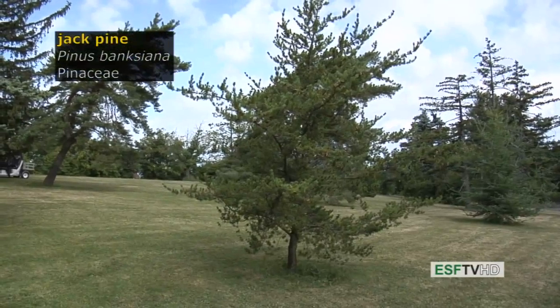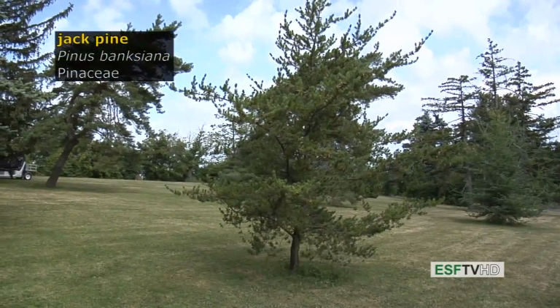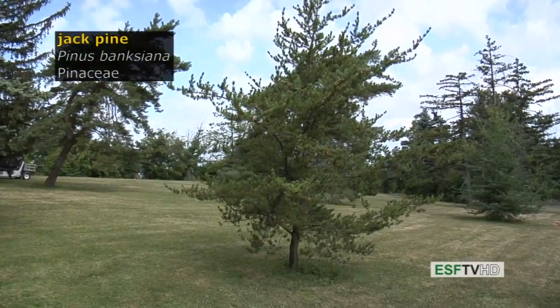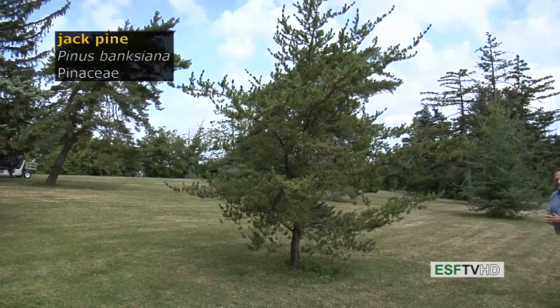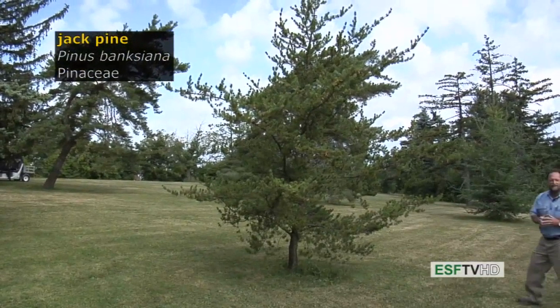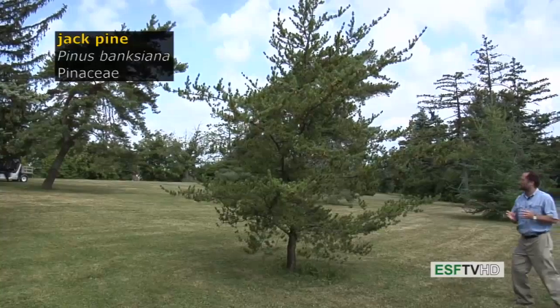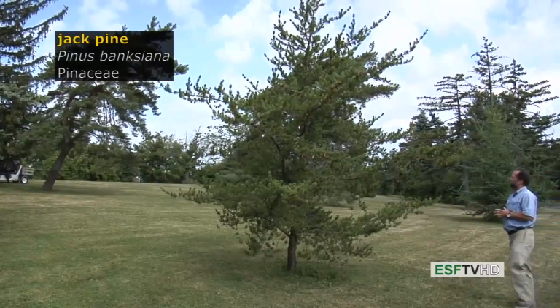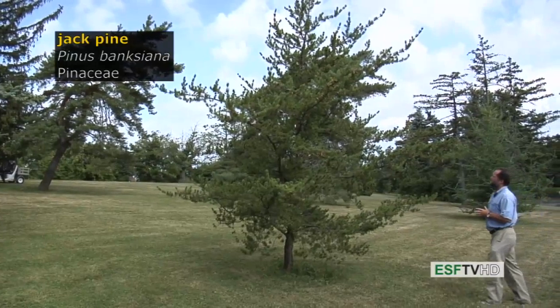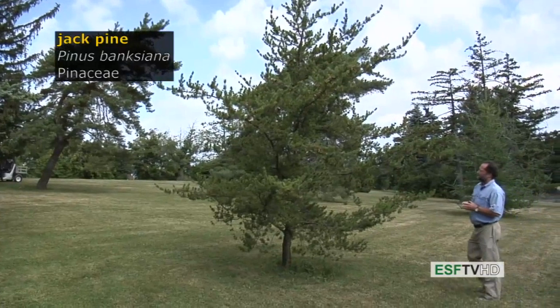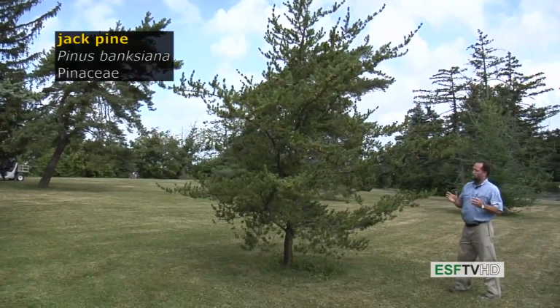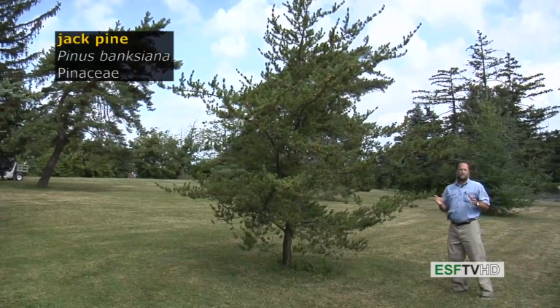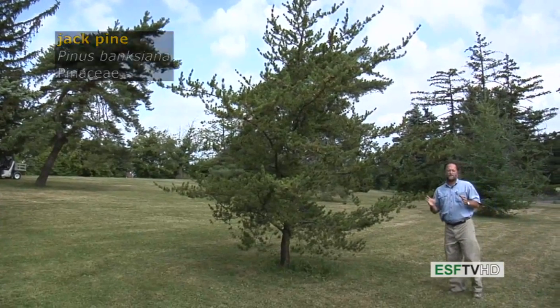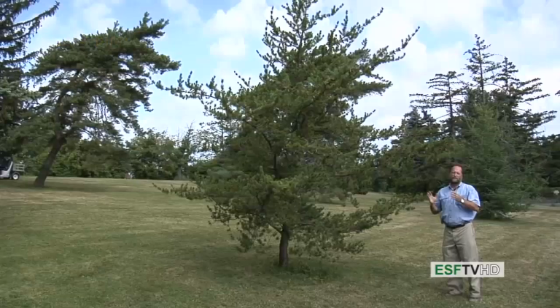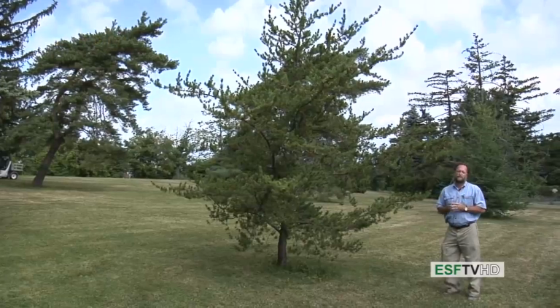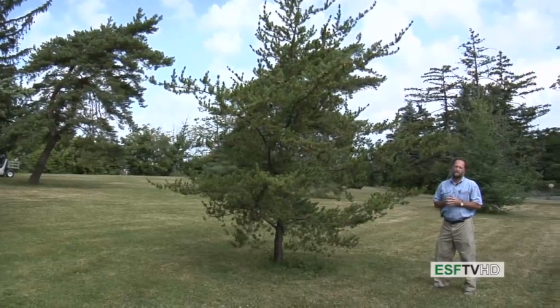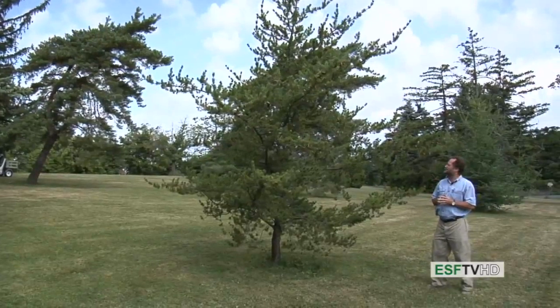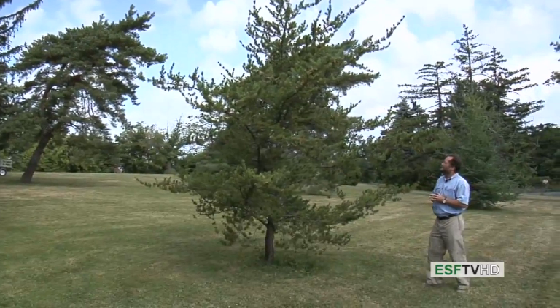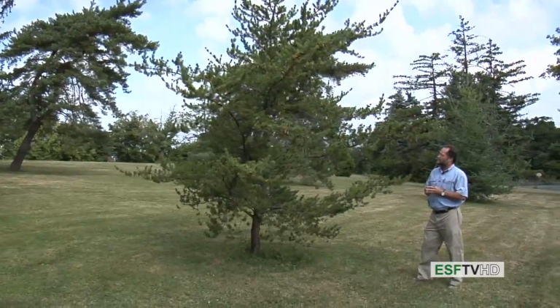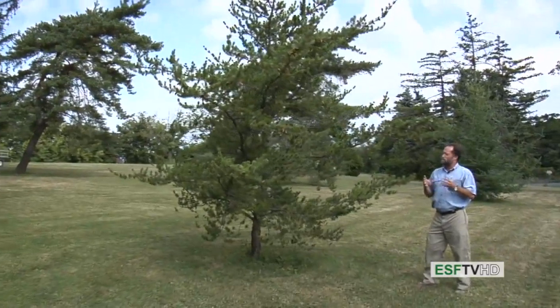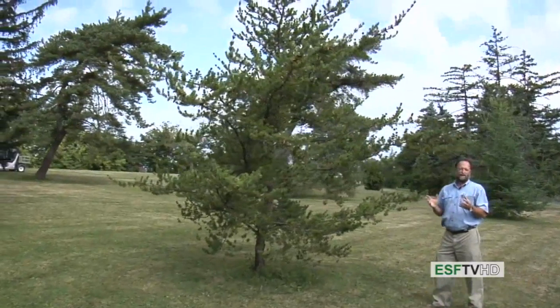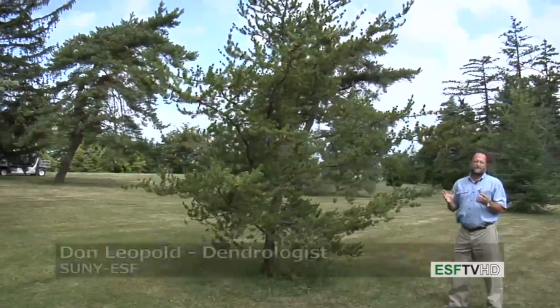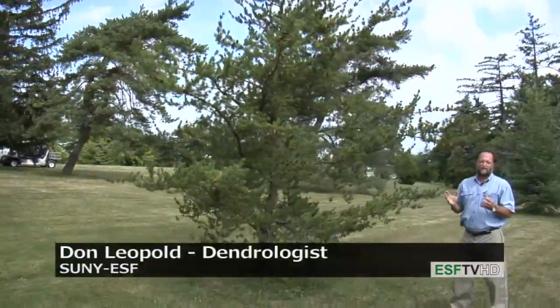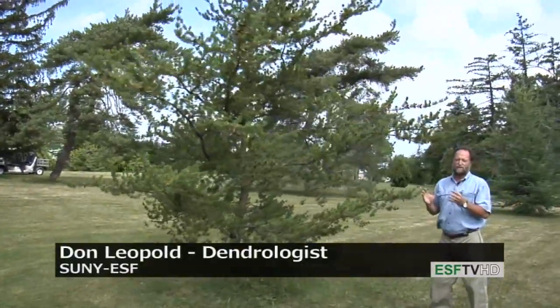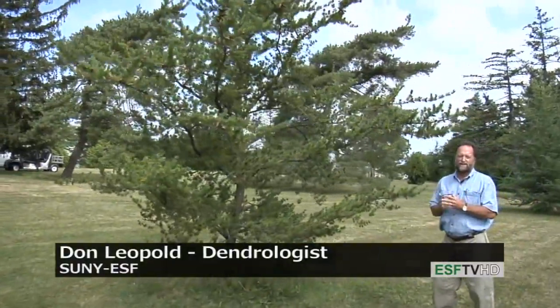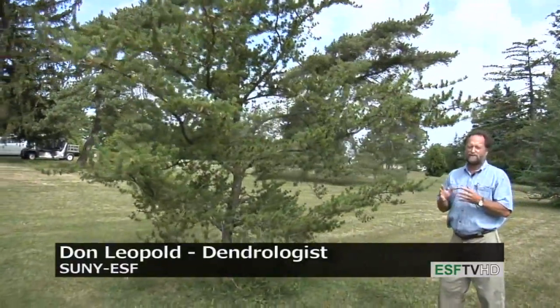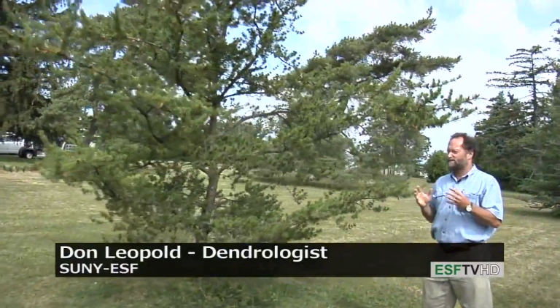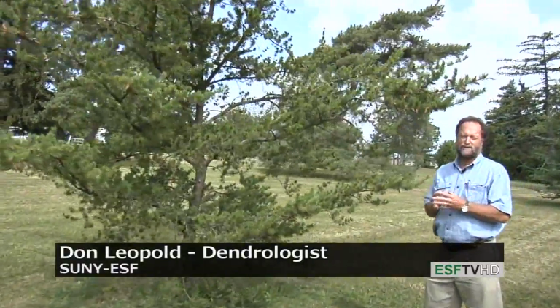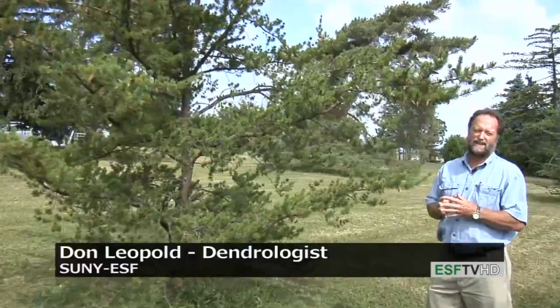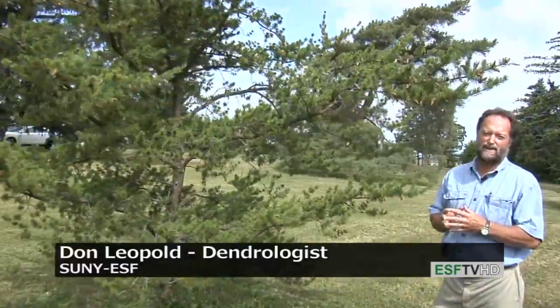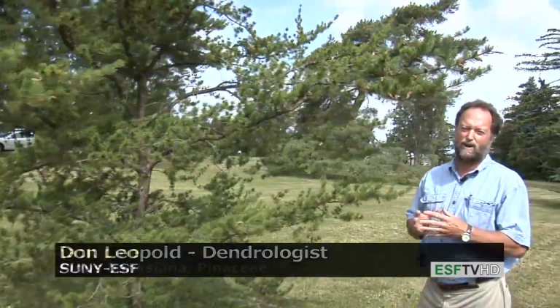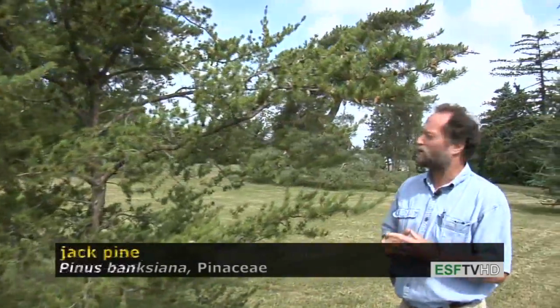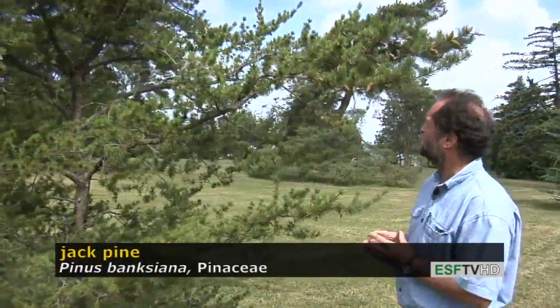Jack pine, Pinus banksiana, named after Joseph Banks, is a boreal tree species that barely creeps into New York State. It is found in really barren landscapes, some of the driest, most infertile acidic landscapes anywhere in the boreal forest.